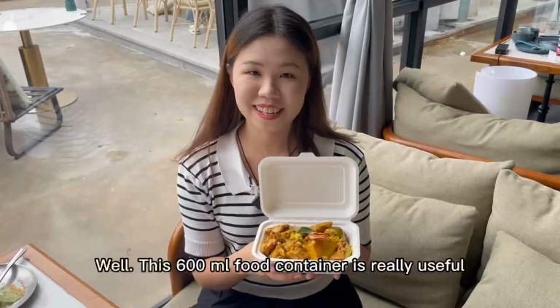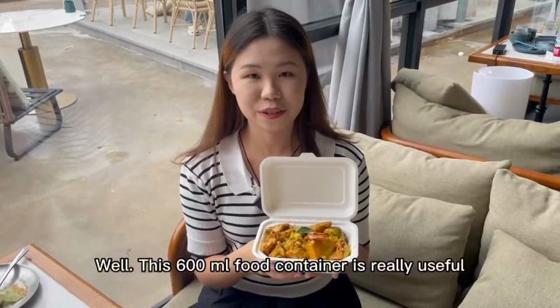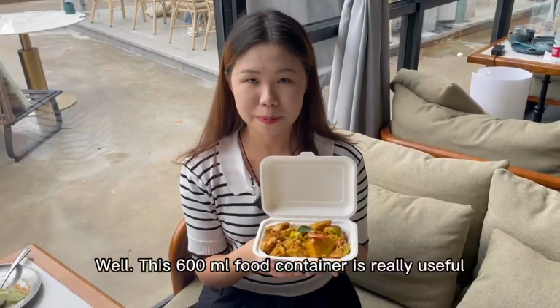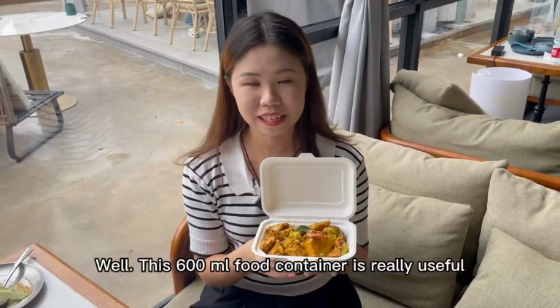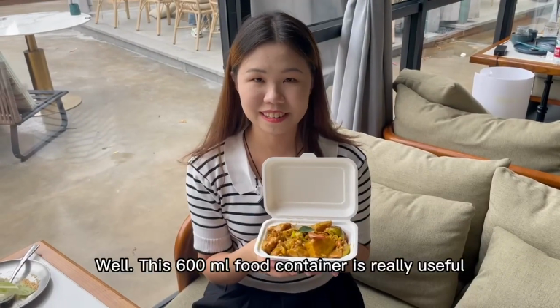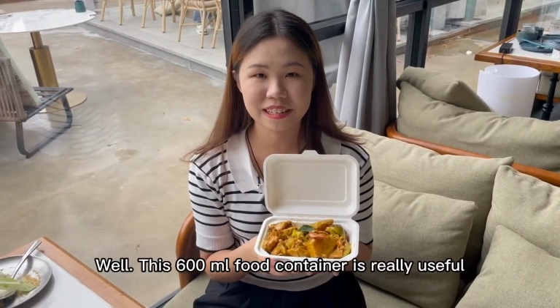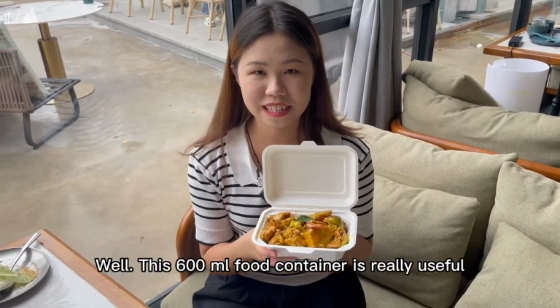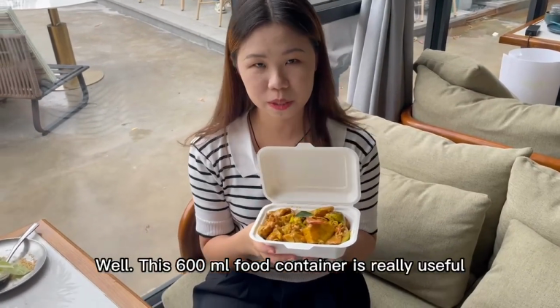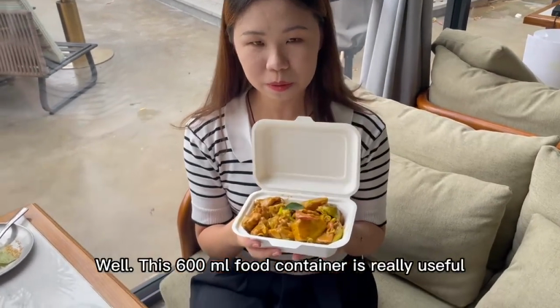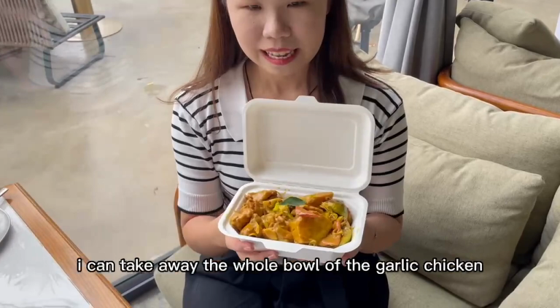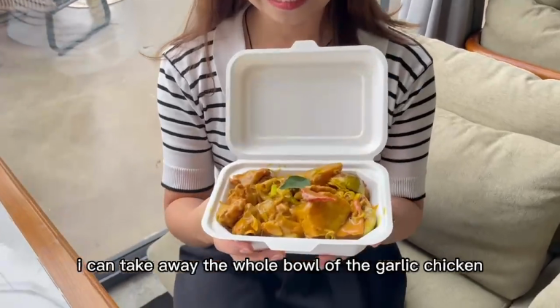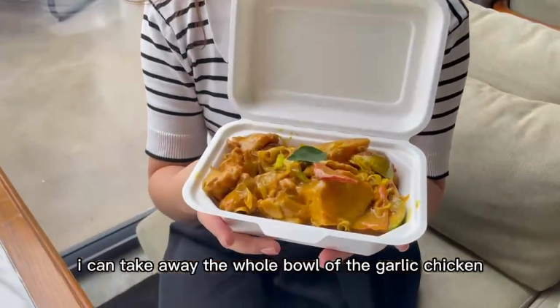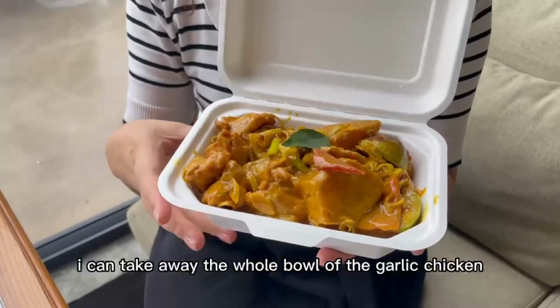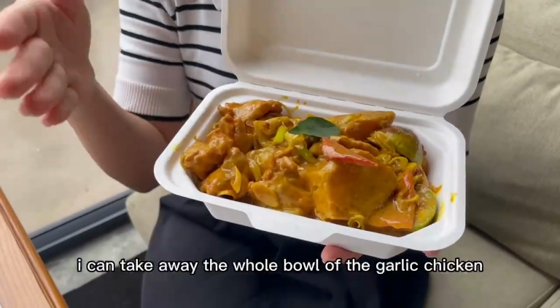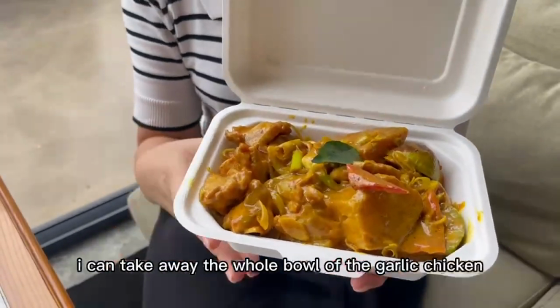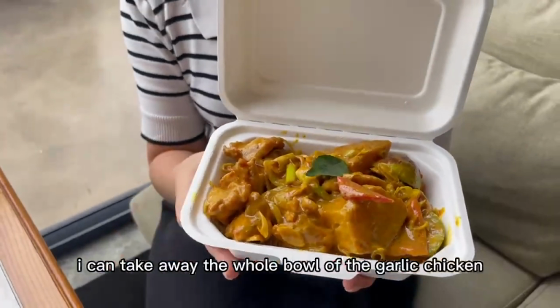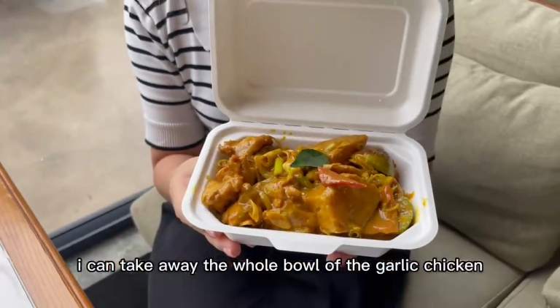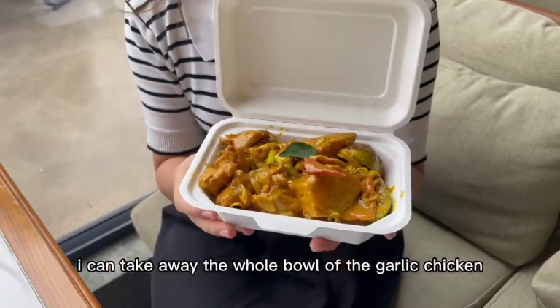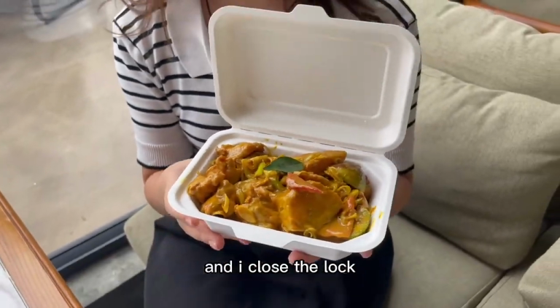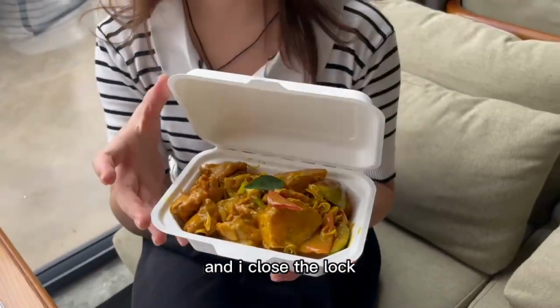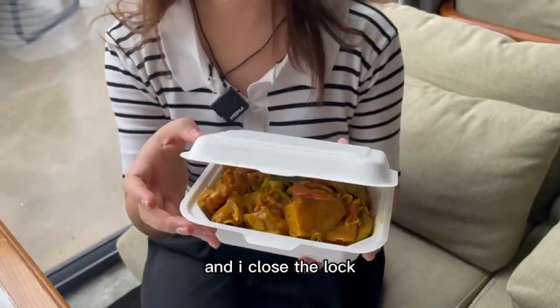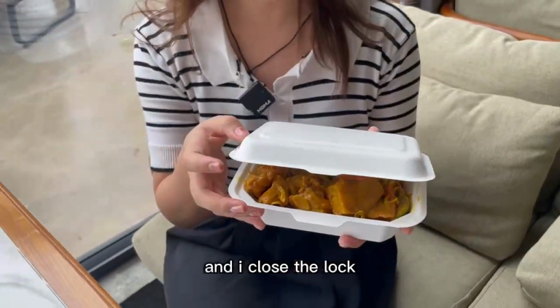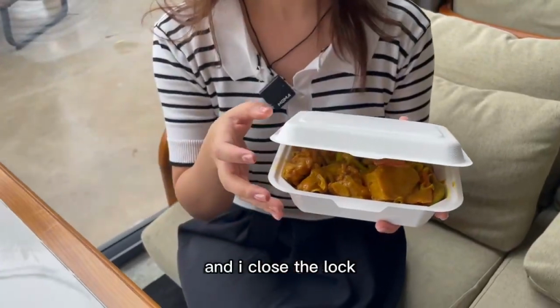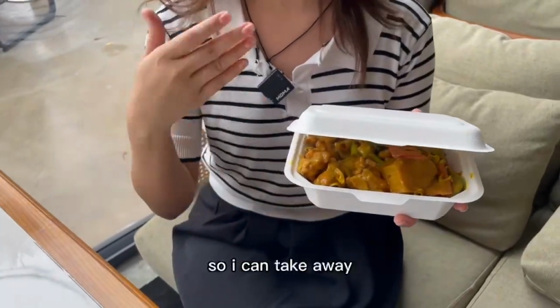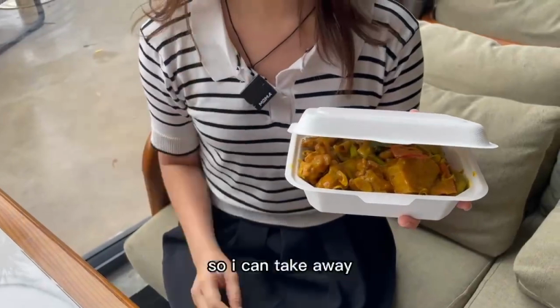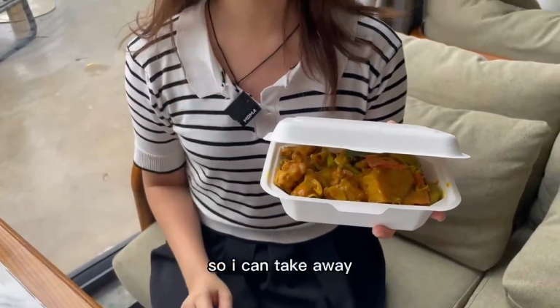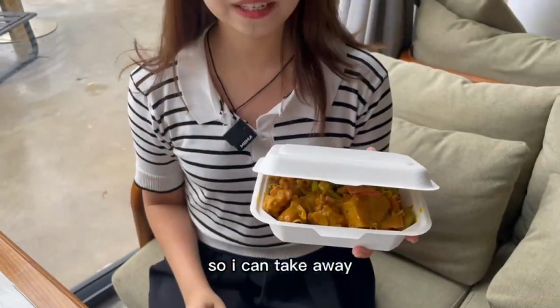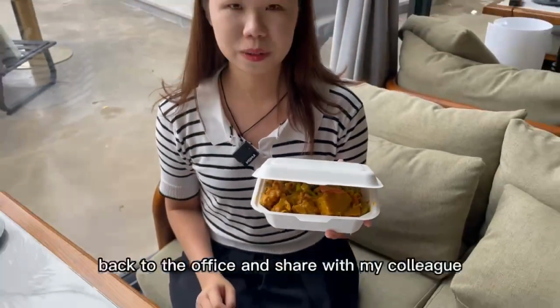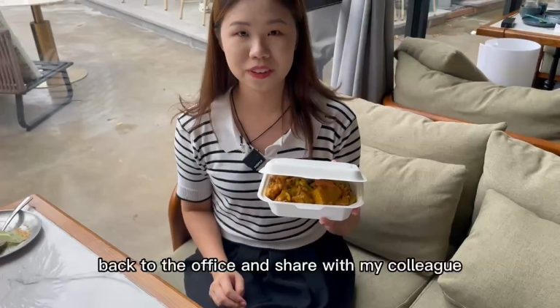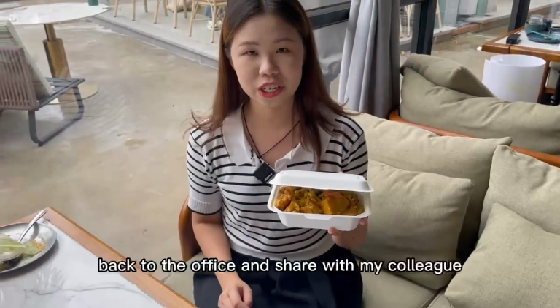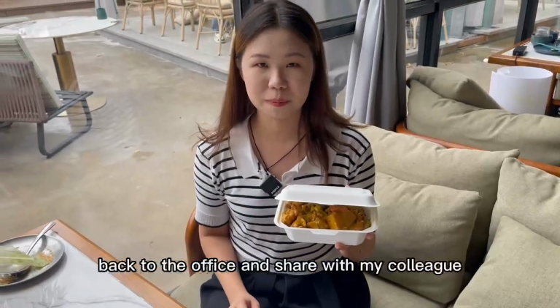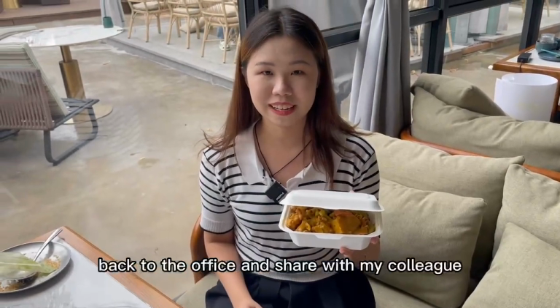This 600ml food container is really useful. I can take away the whole bowl of garlic chicken, and I close the lid so I can take it back to the office and share with my colleagues.